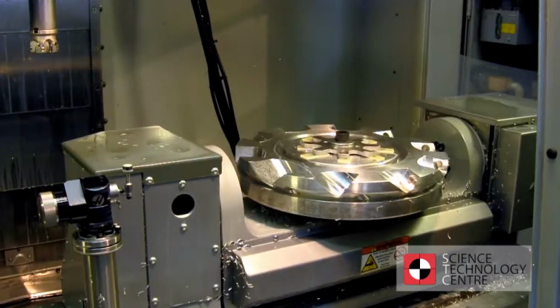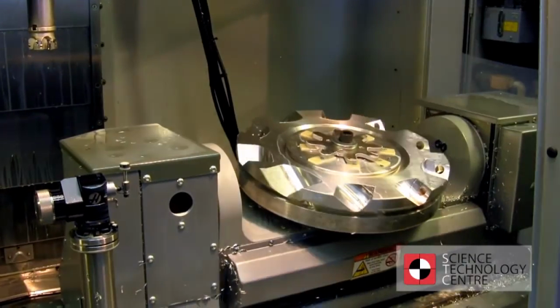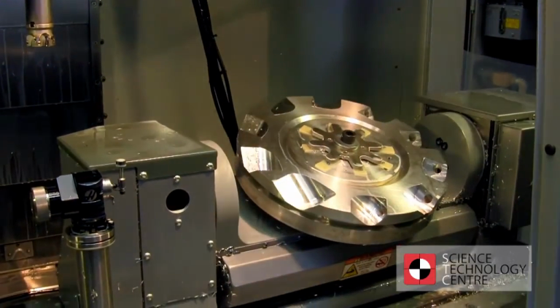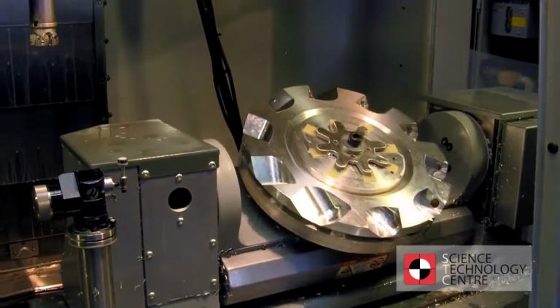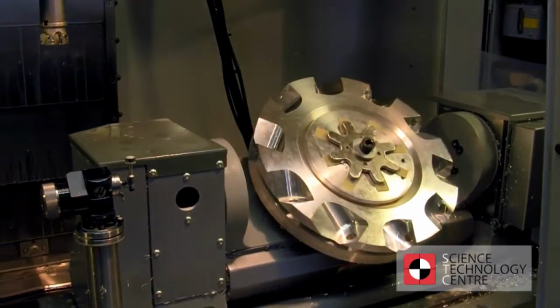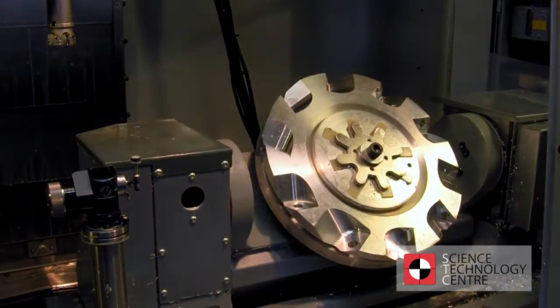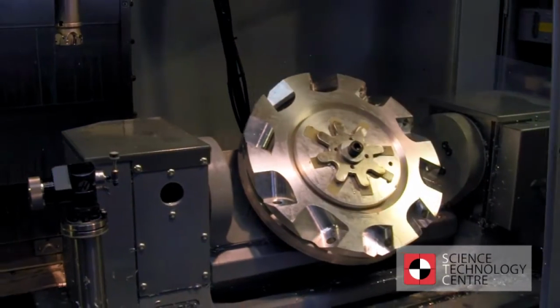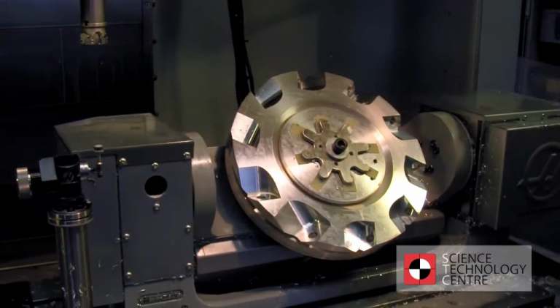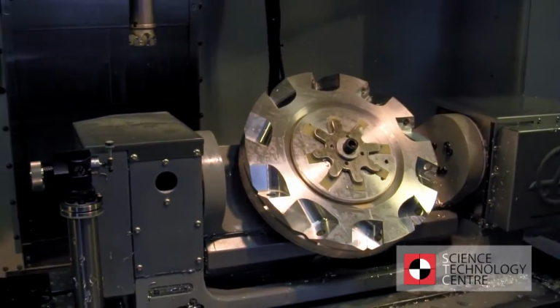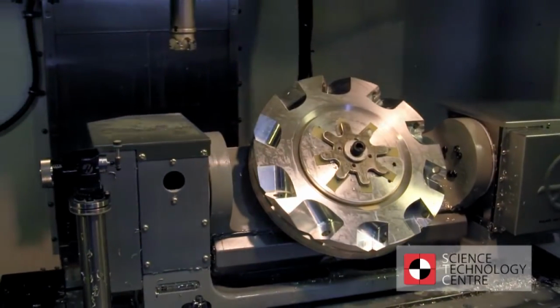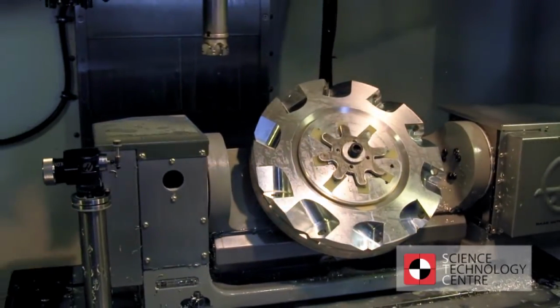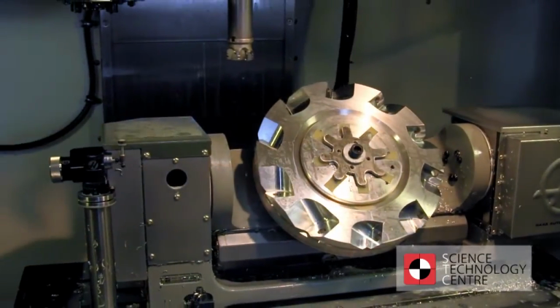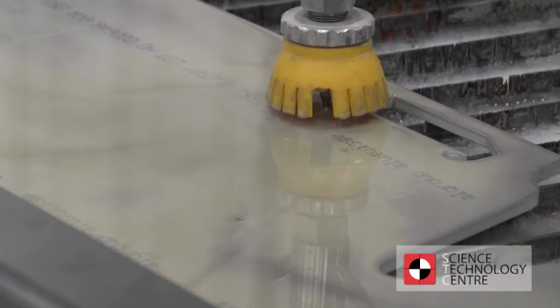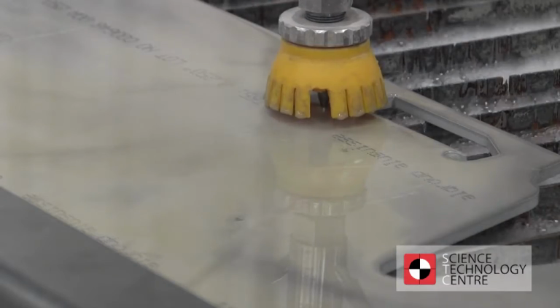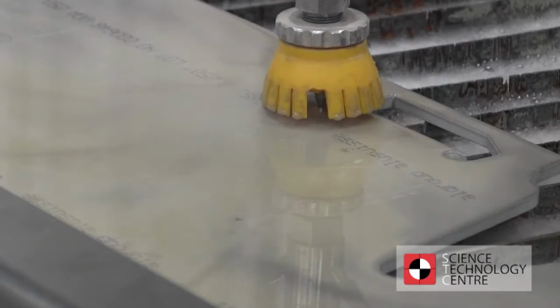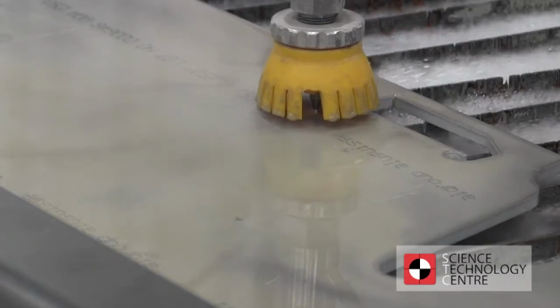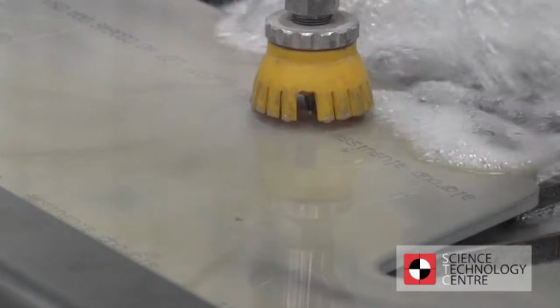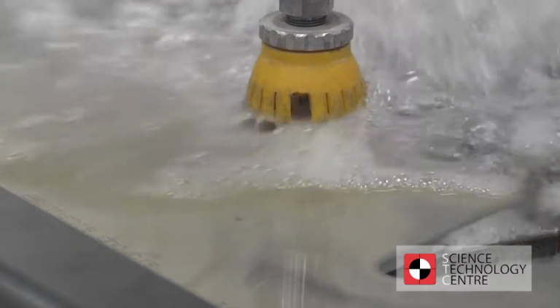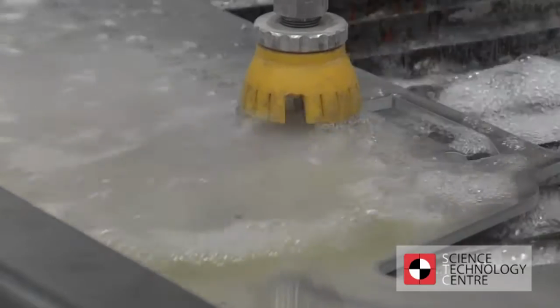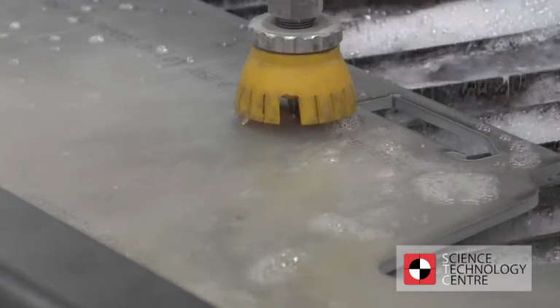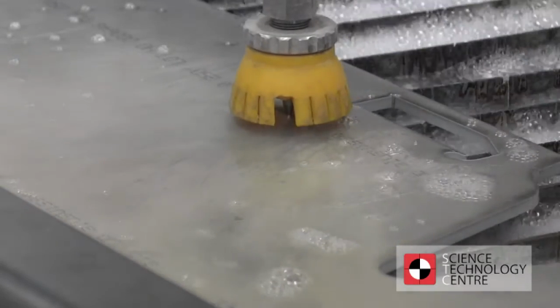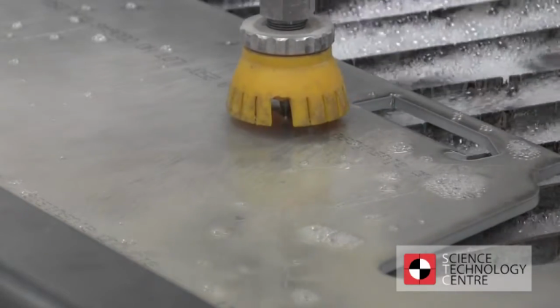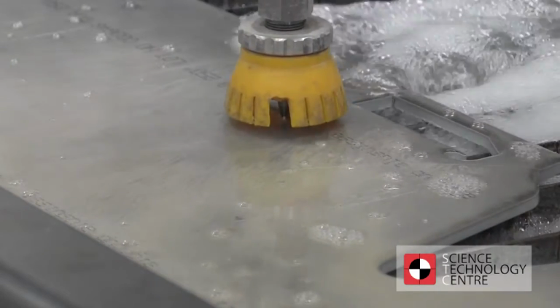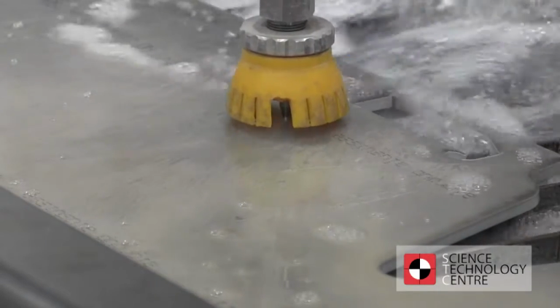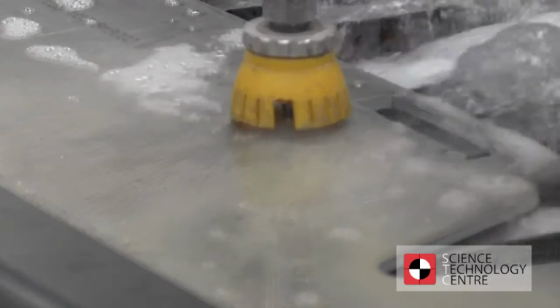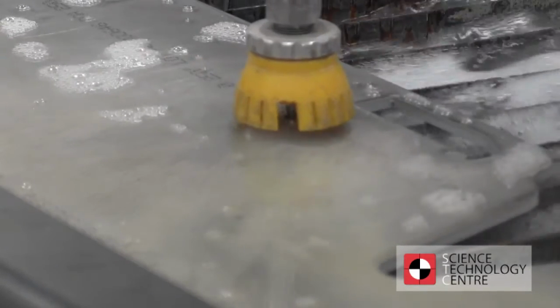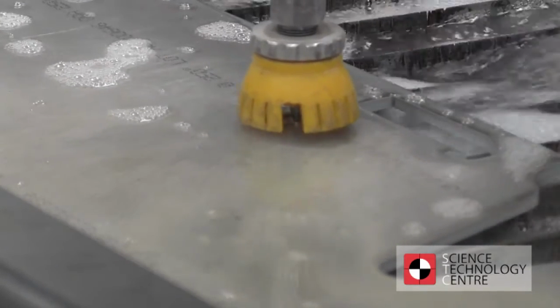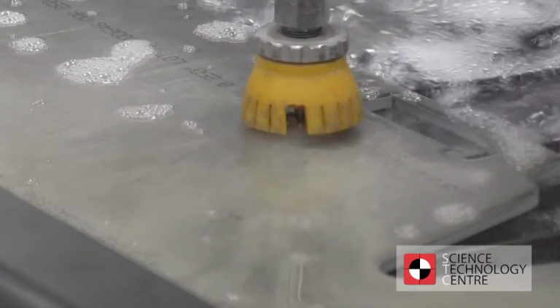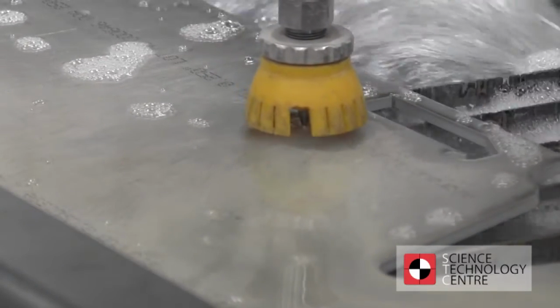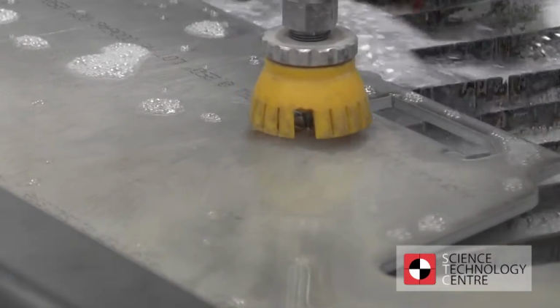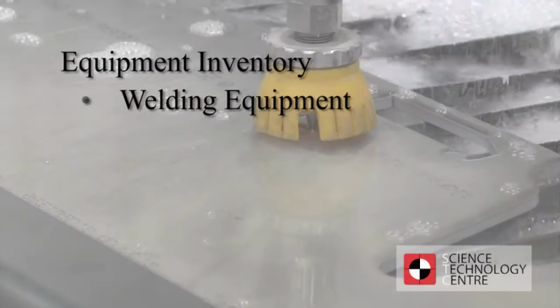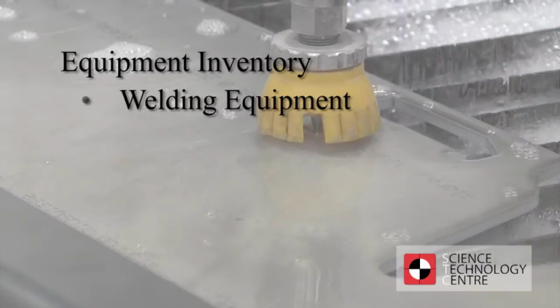STC uses state-of-the-art CAD-CAM software and CNC machines, as well as a waterjet cutter capable of cutting a range of different materials. STC's equipment inventory also includes welding equipment.